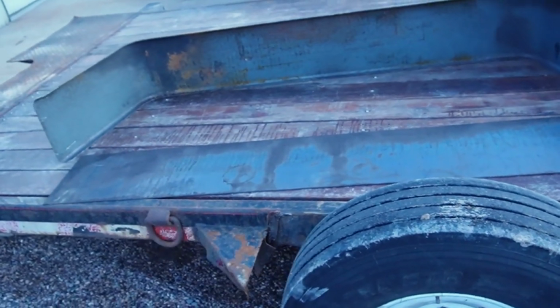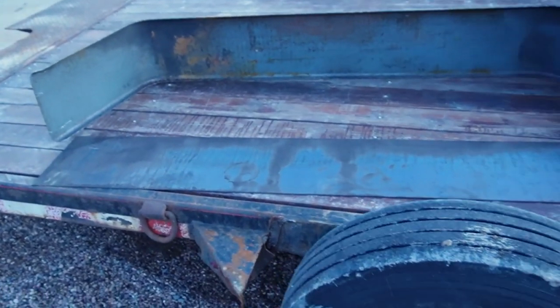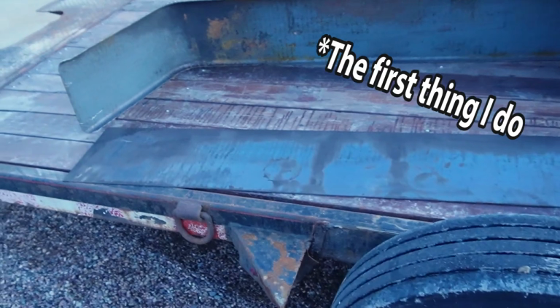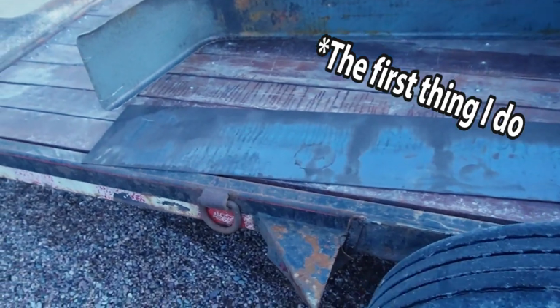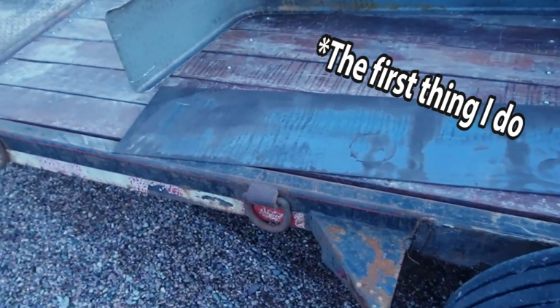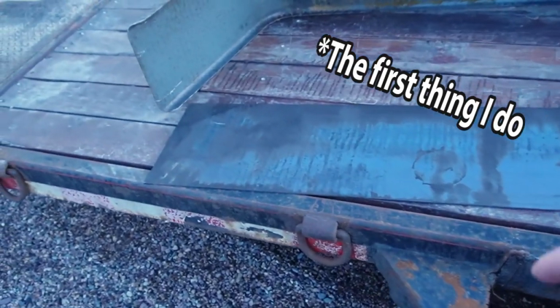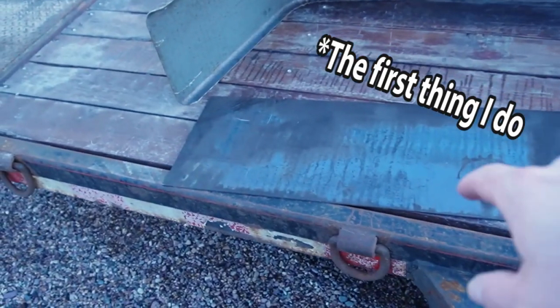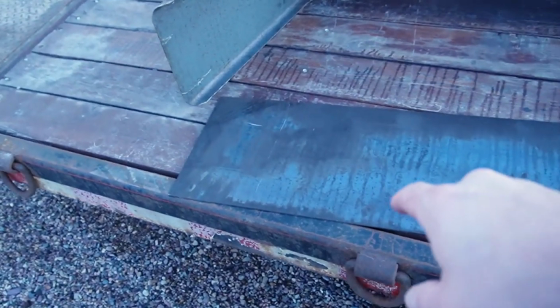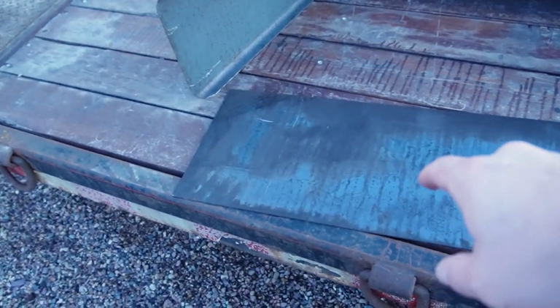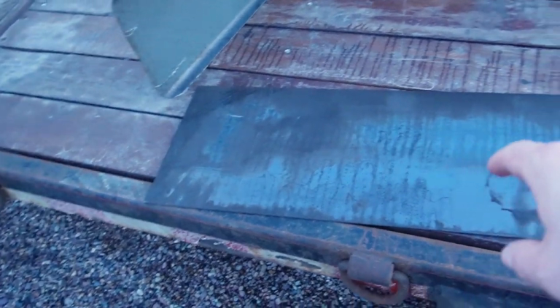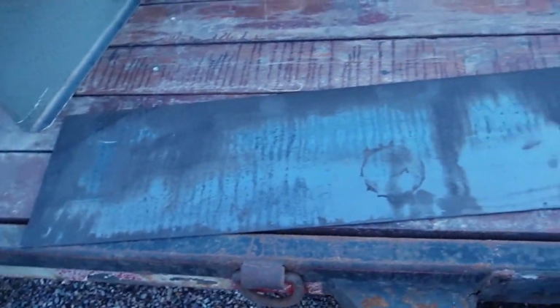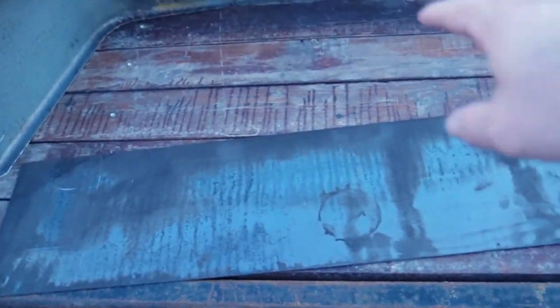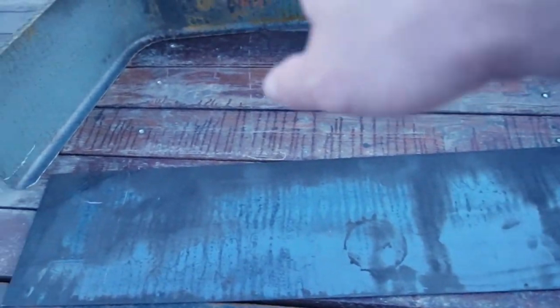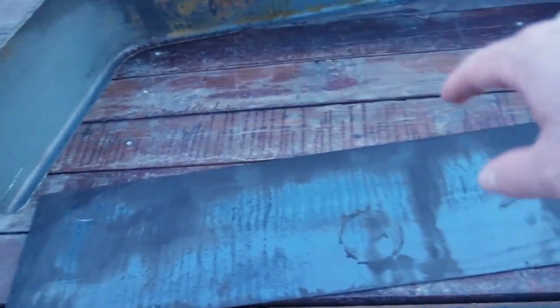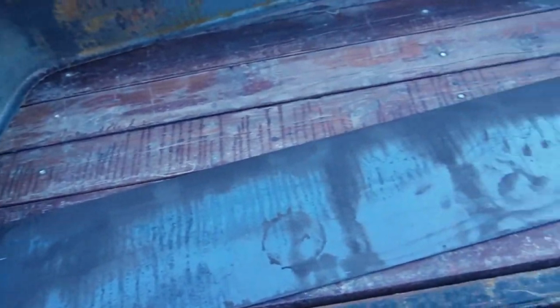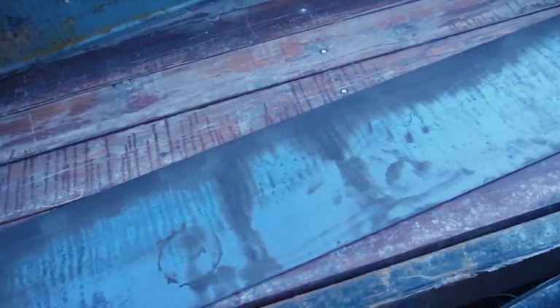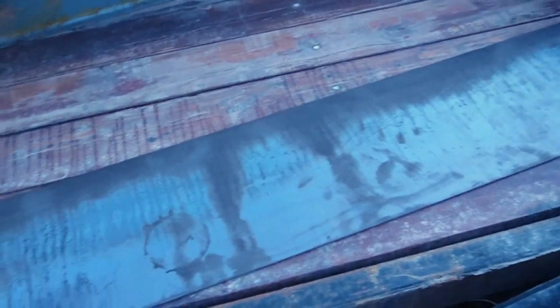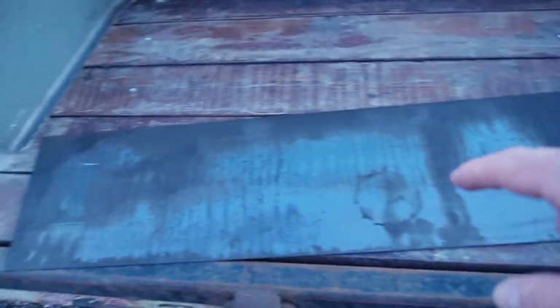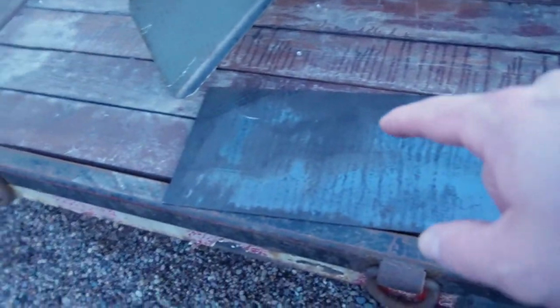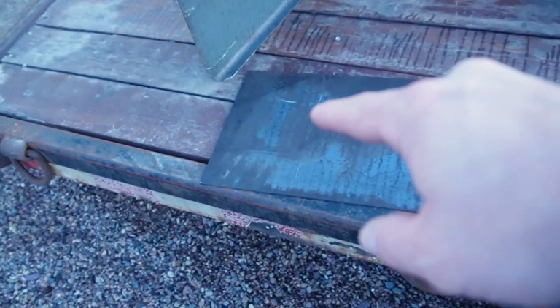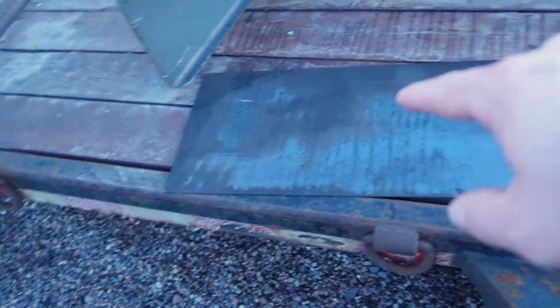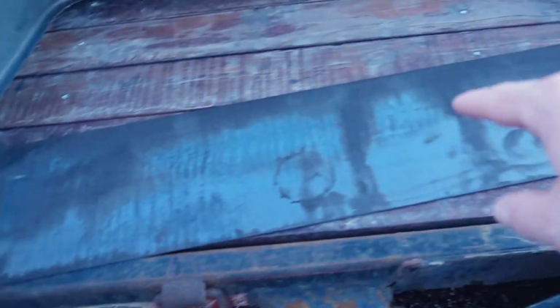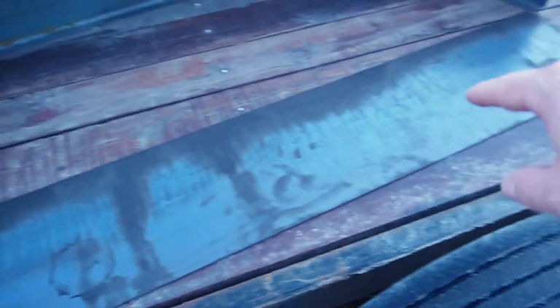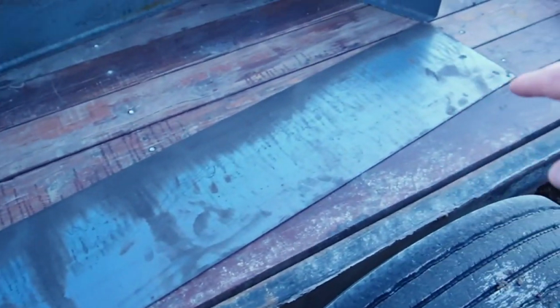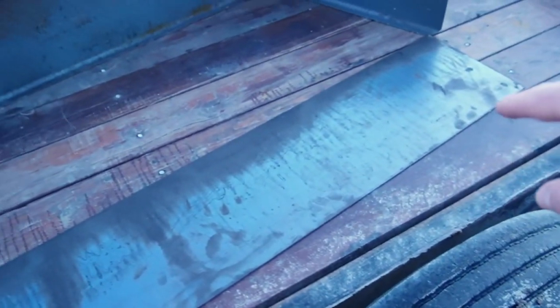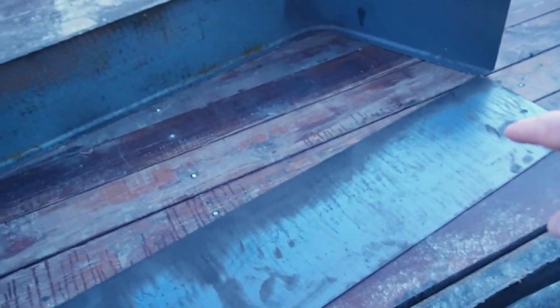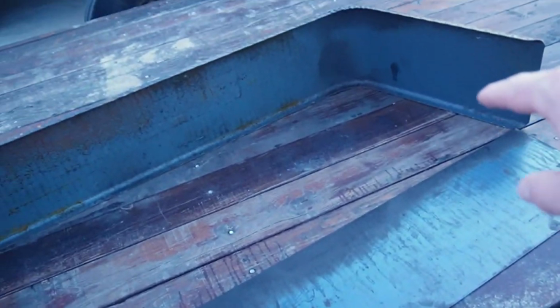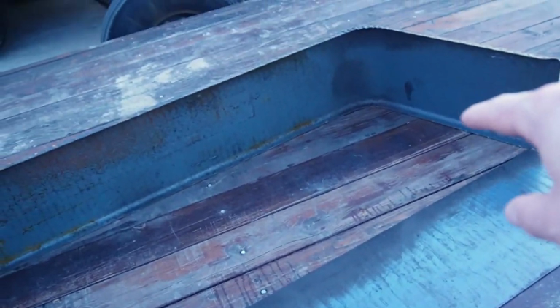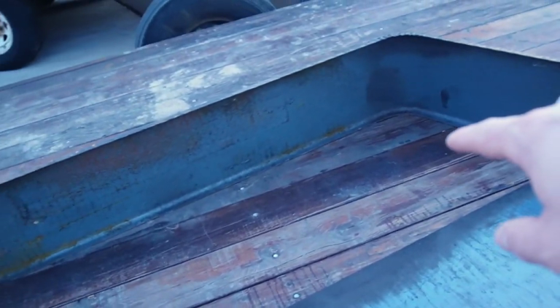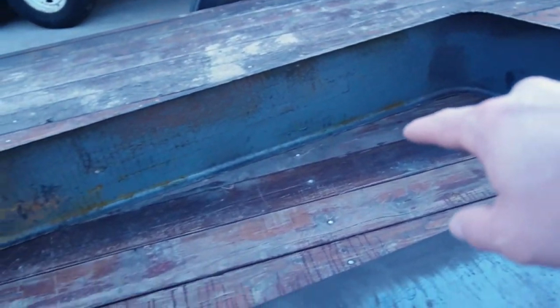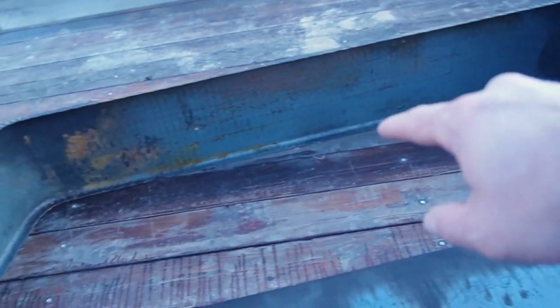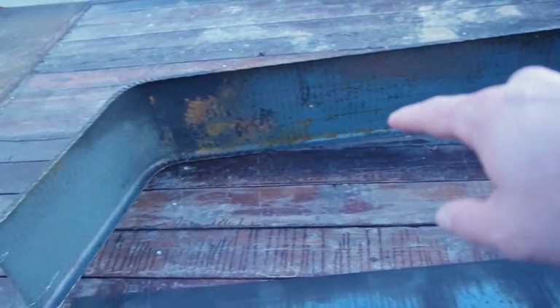The next thing I'll do is cut these backers for the fenders, cut them out to the right shape, because these are just rectangular. They need to be trapezoidal, like the fender.